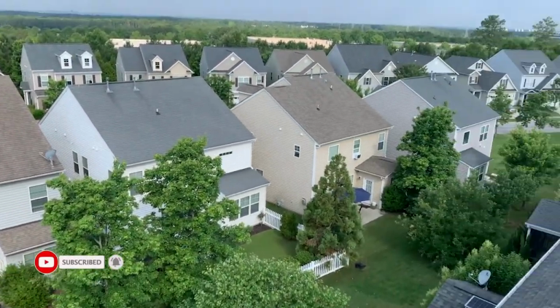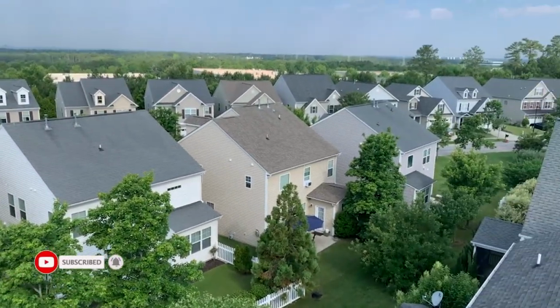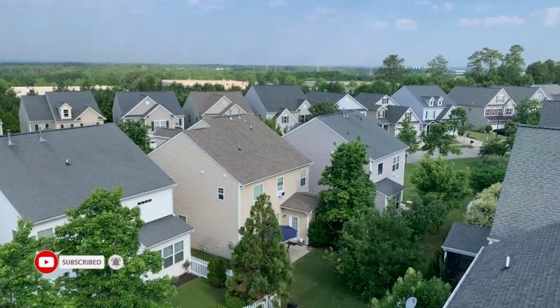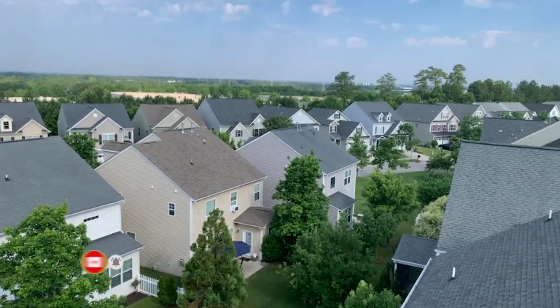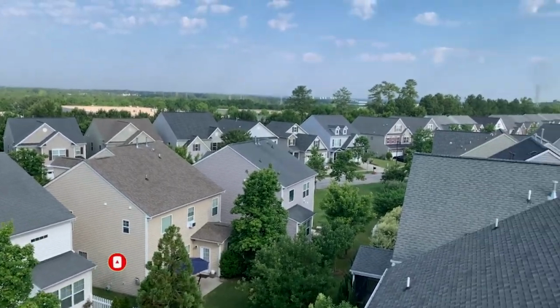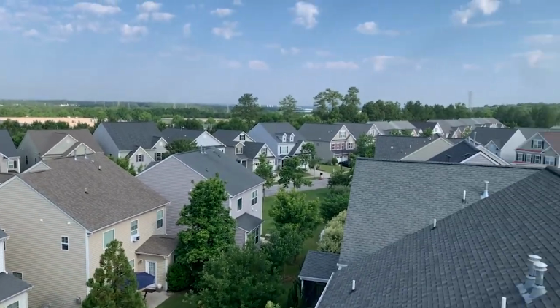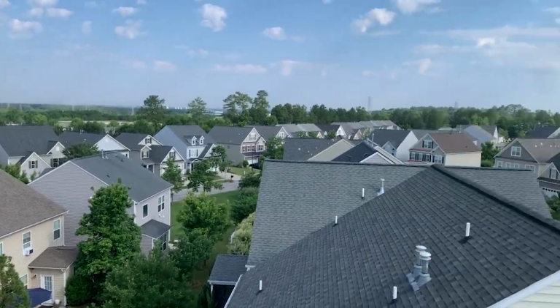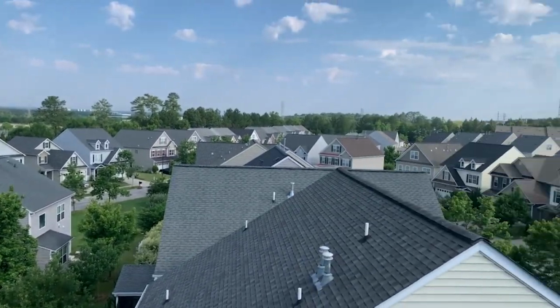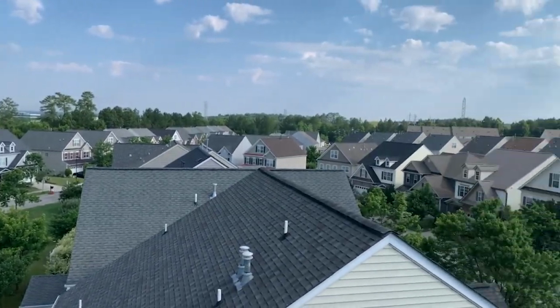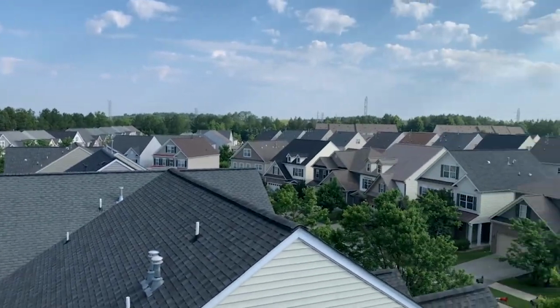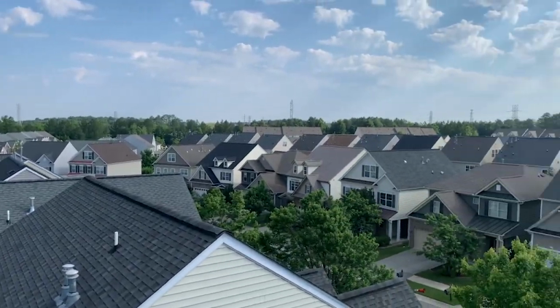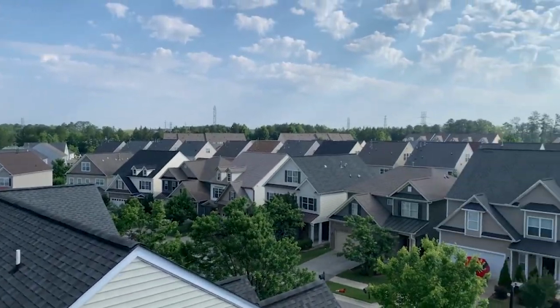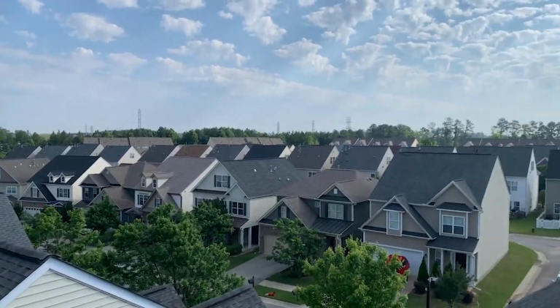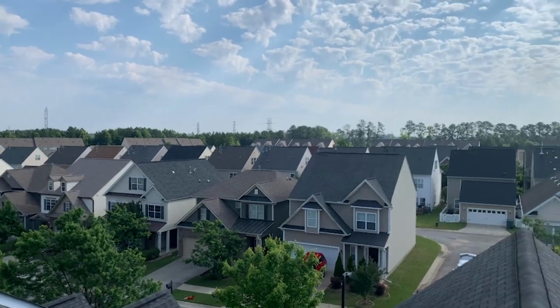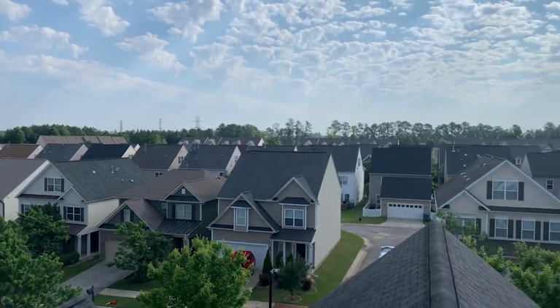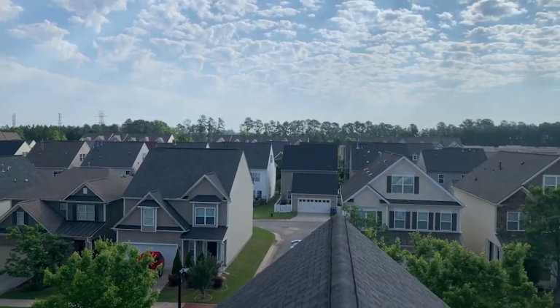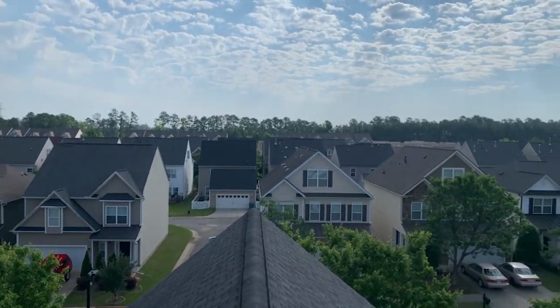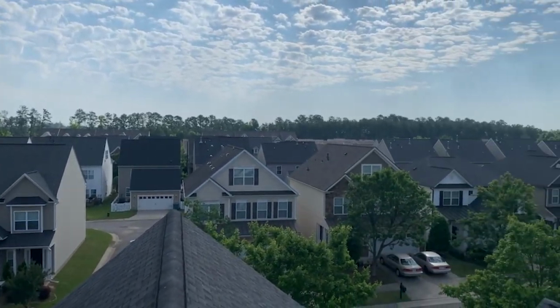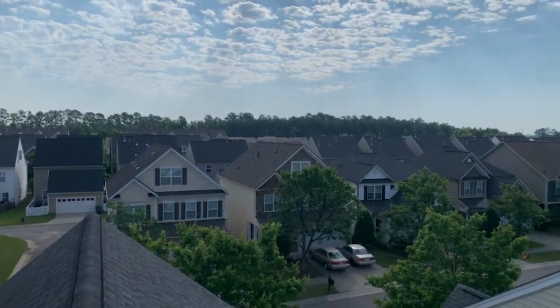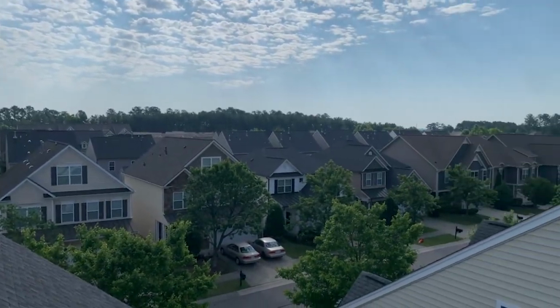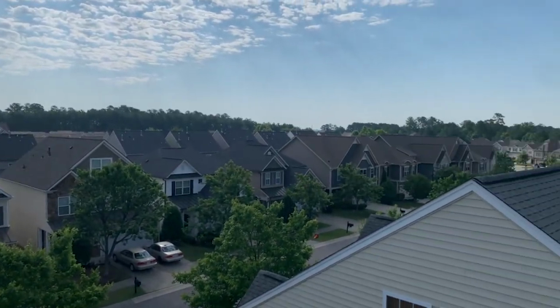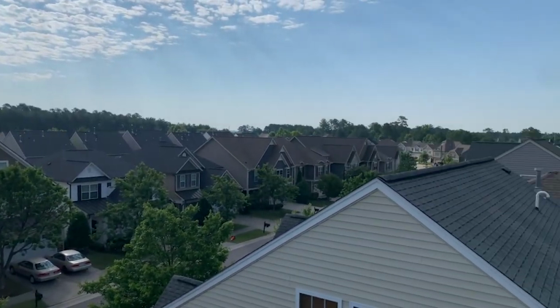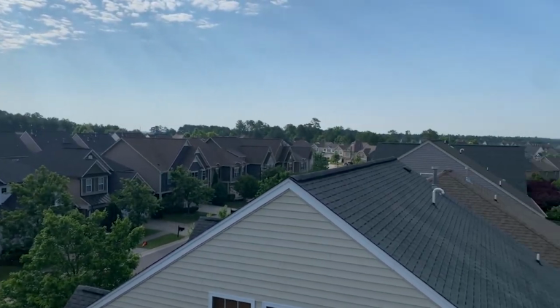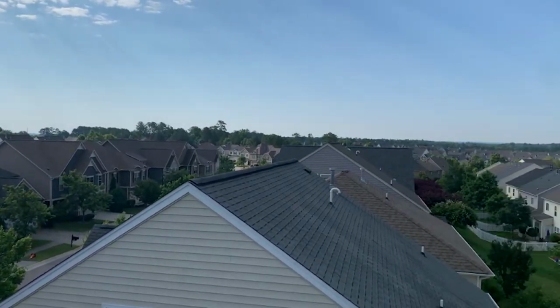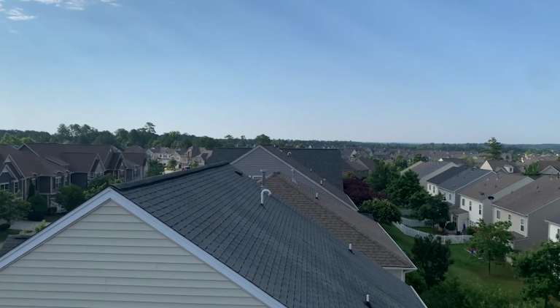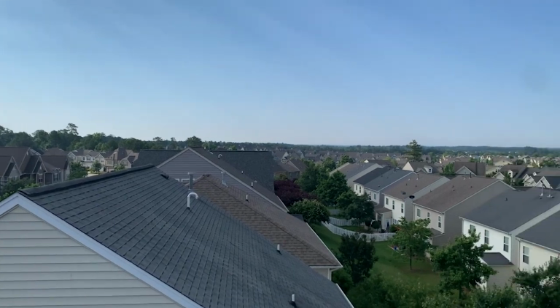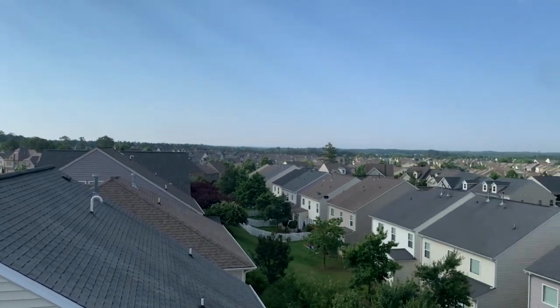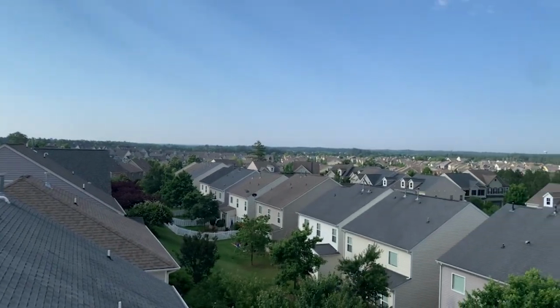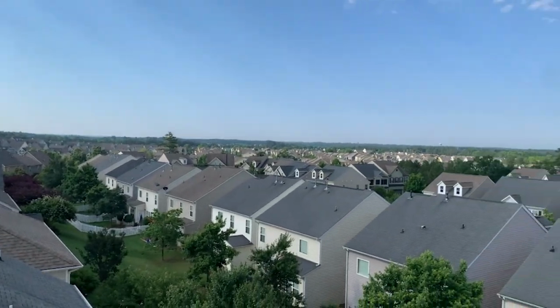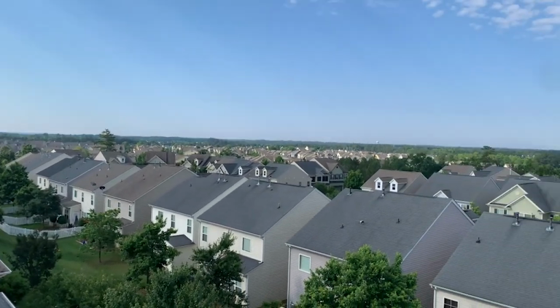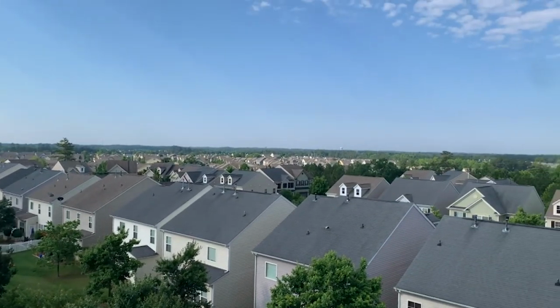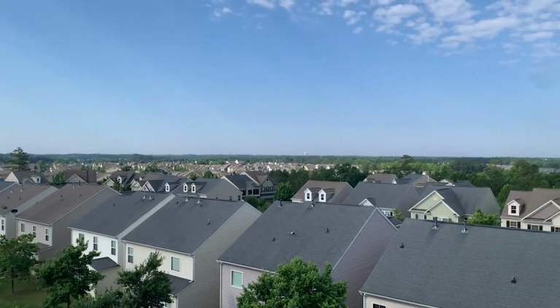Remember, look at the stinking view before you do anything. It's the most amazing thing up here on the roof — you don't wanna pass it up. Carolina blue skies, a little cloudy today, but still beautiful.